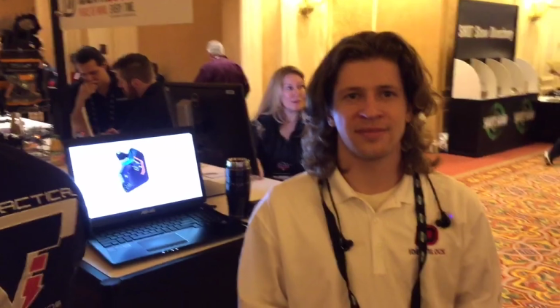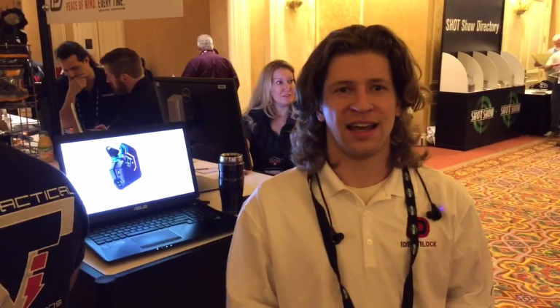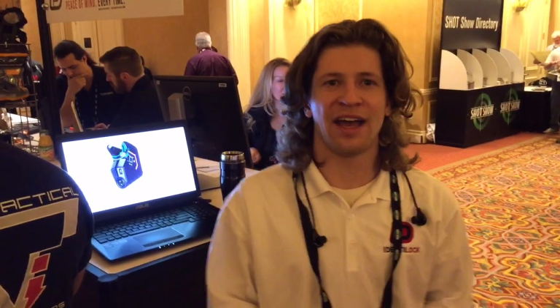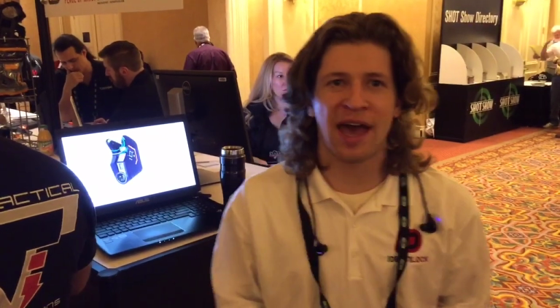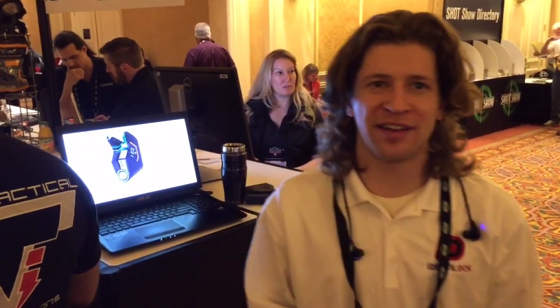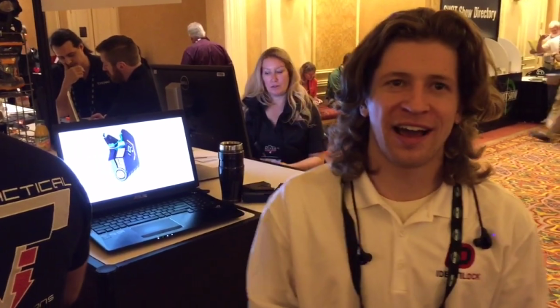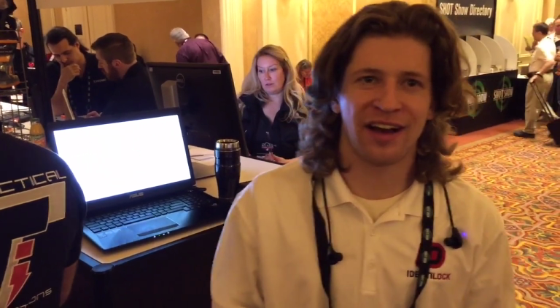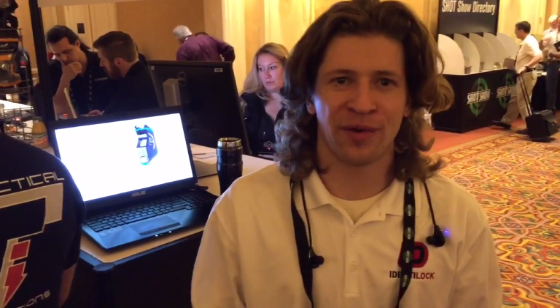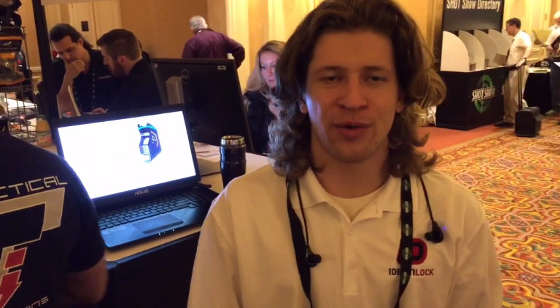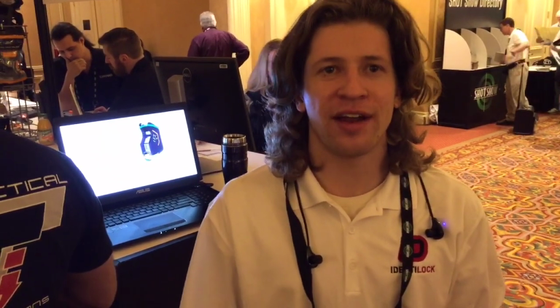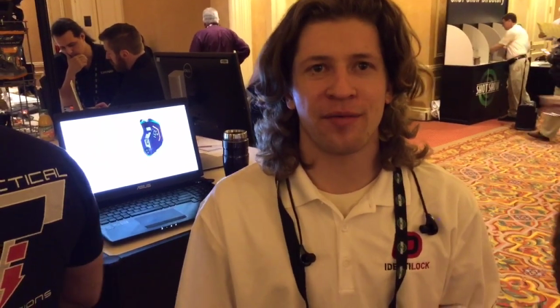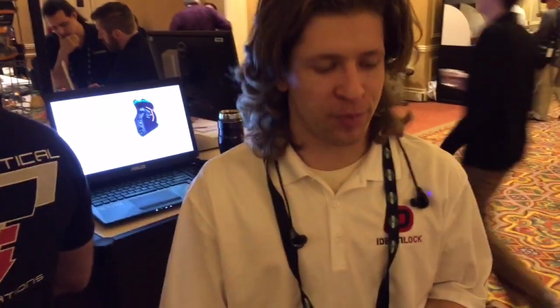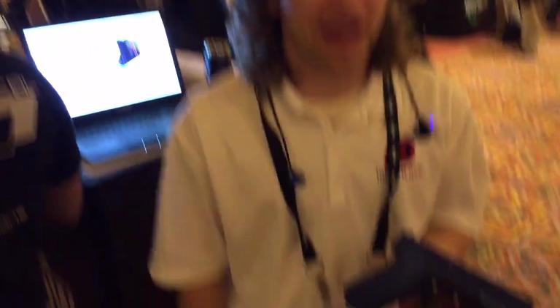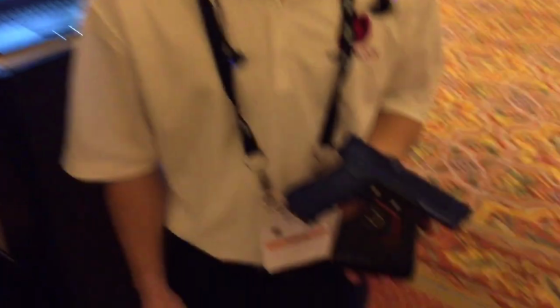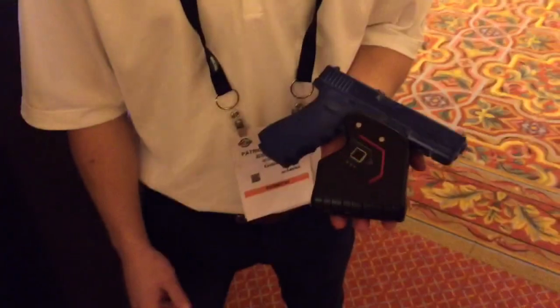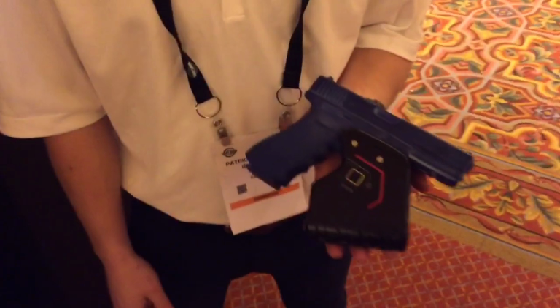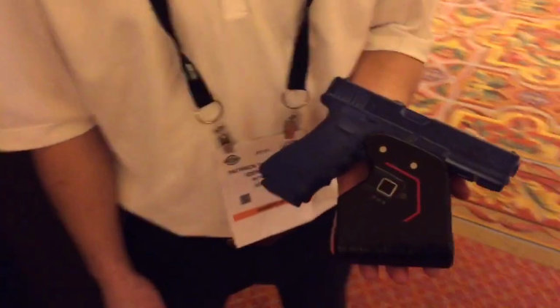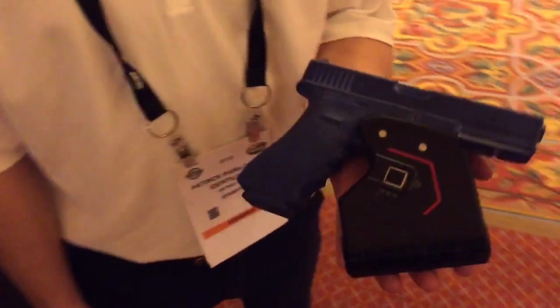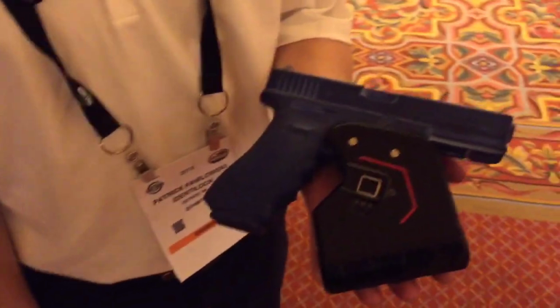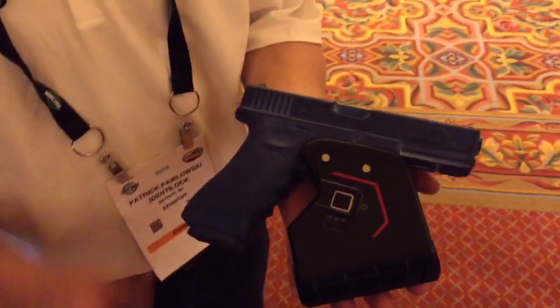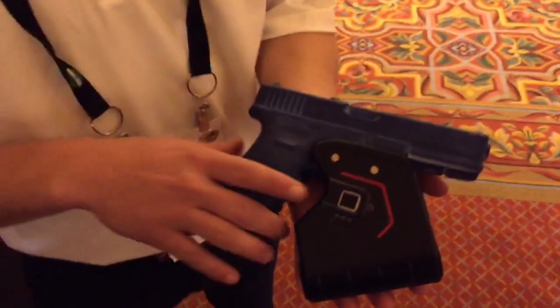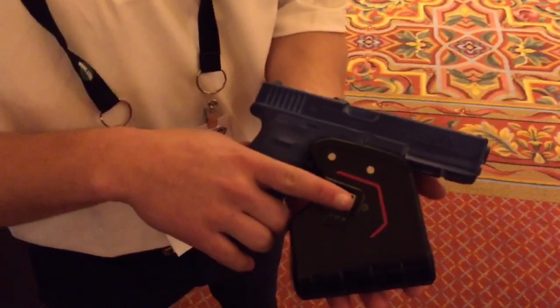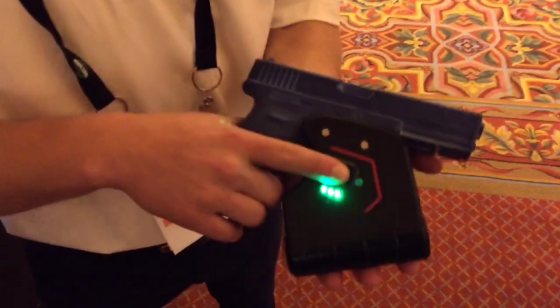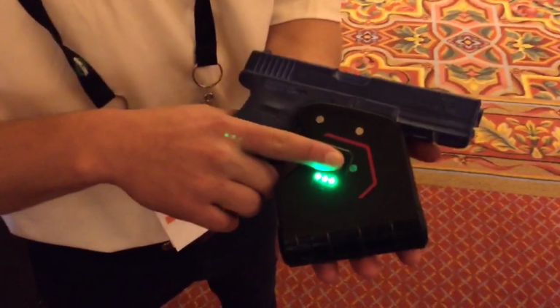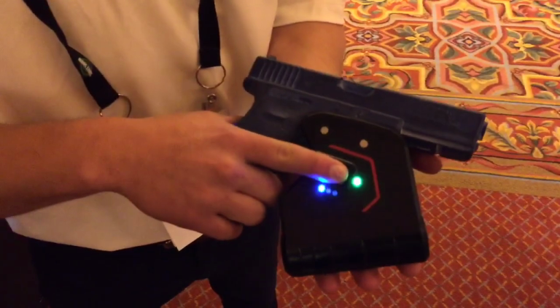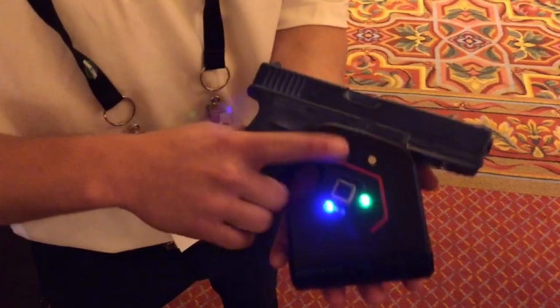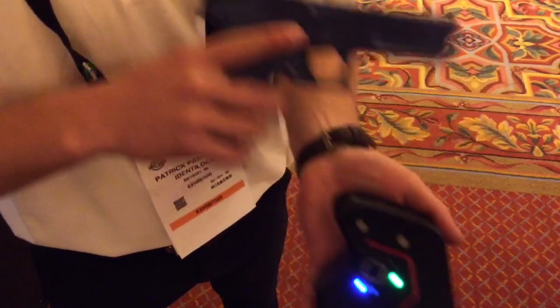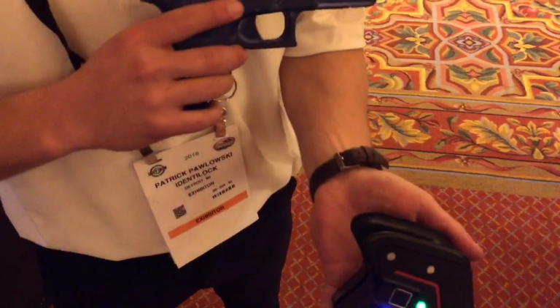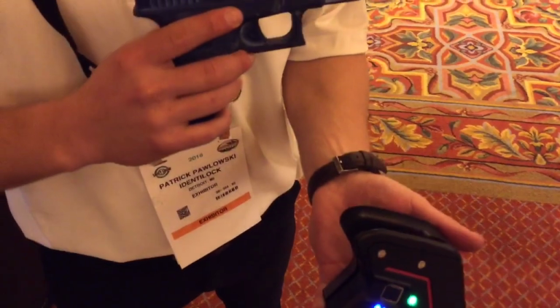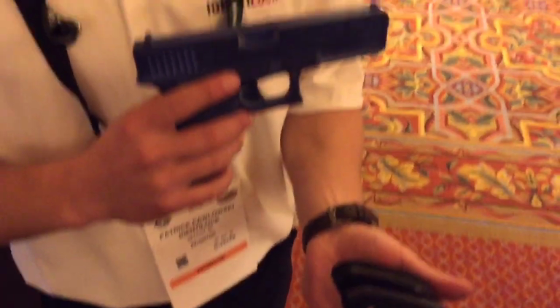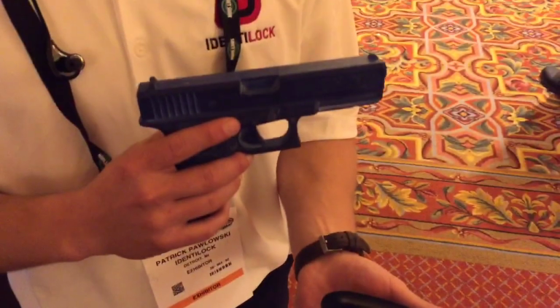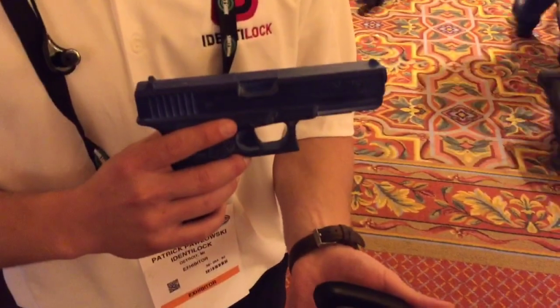Hi, I'm Pat from Identilock. We create a fingerprint scanning gun lock. Here you see it, and in under a second with just a touch of your finger, it's quick access to your firearm.